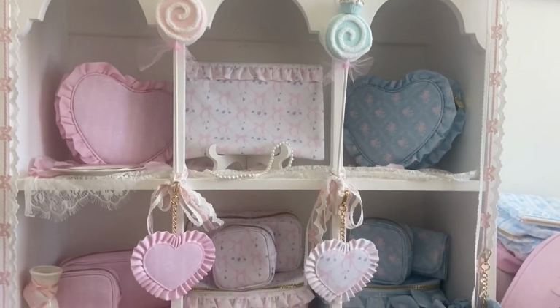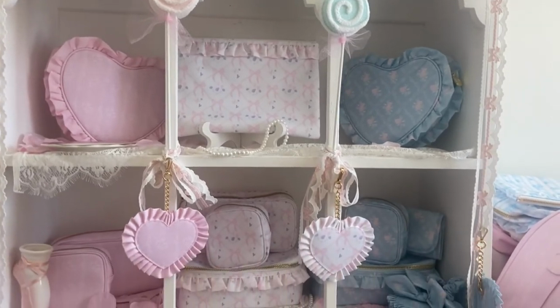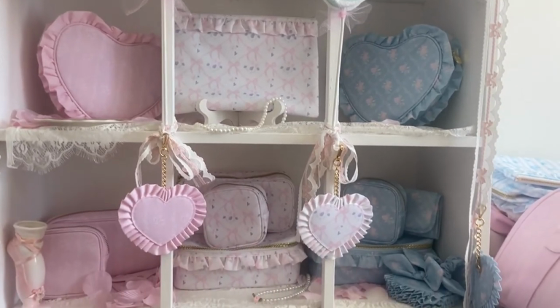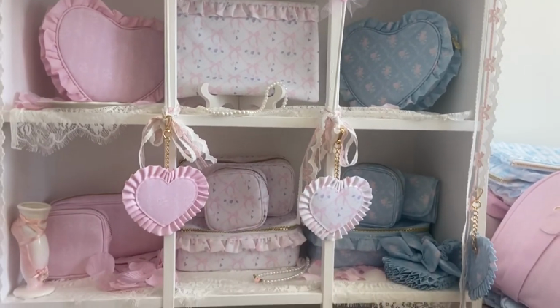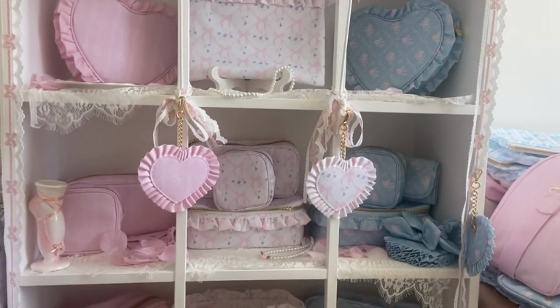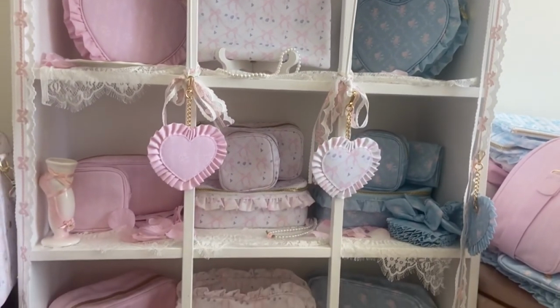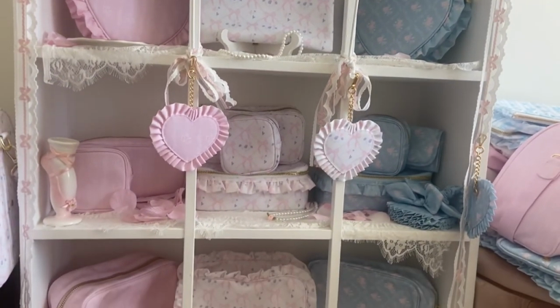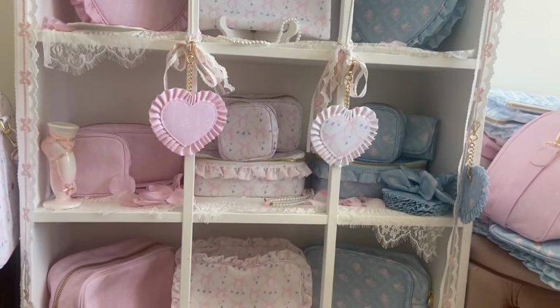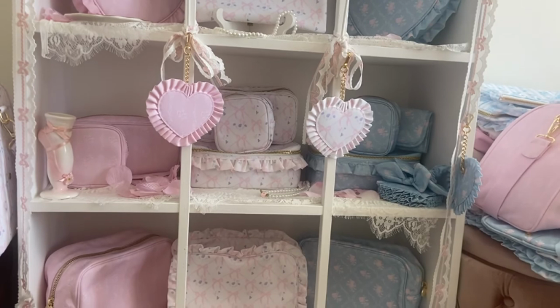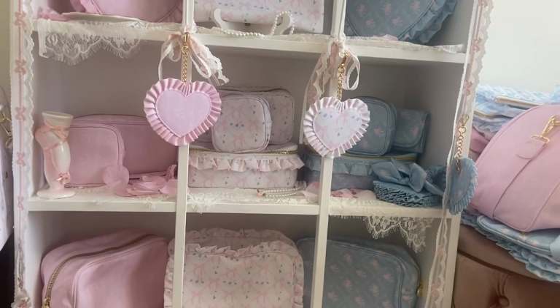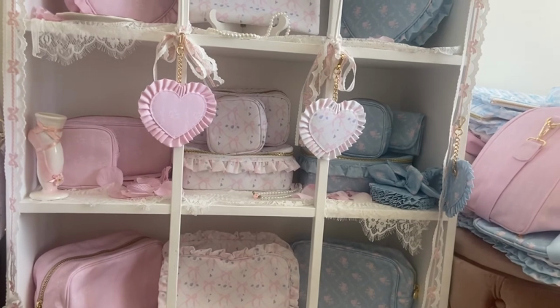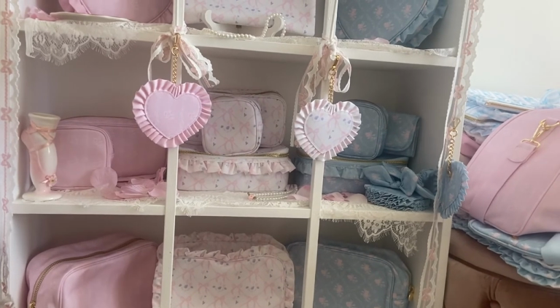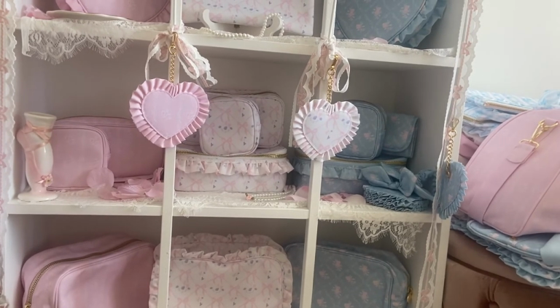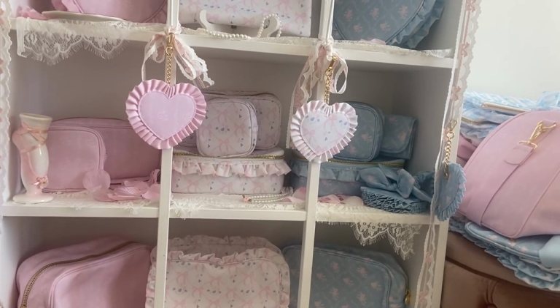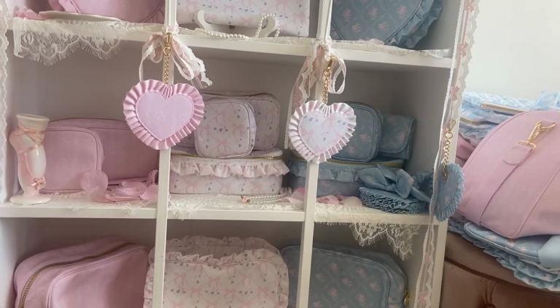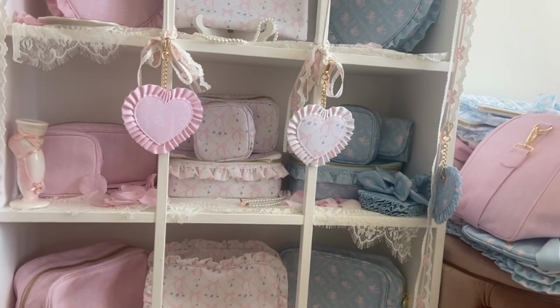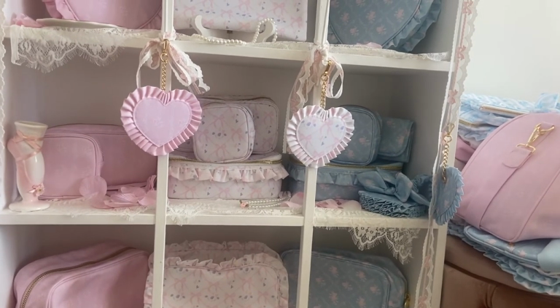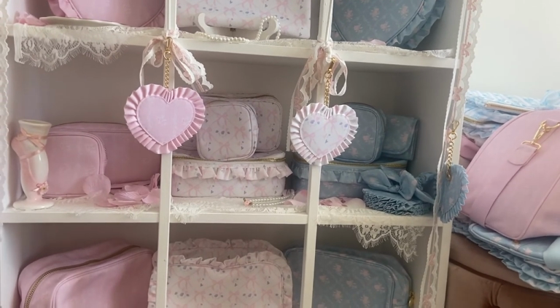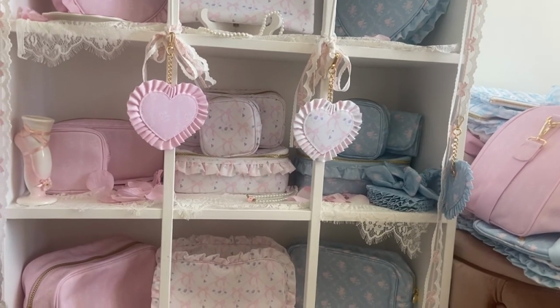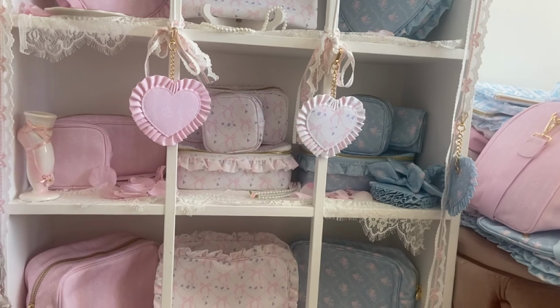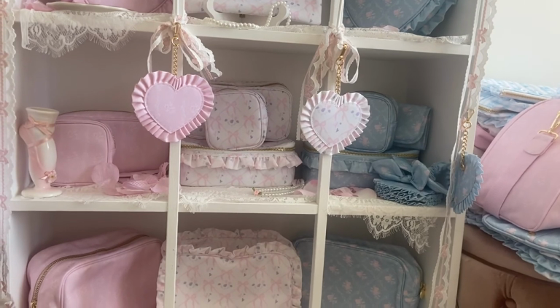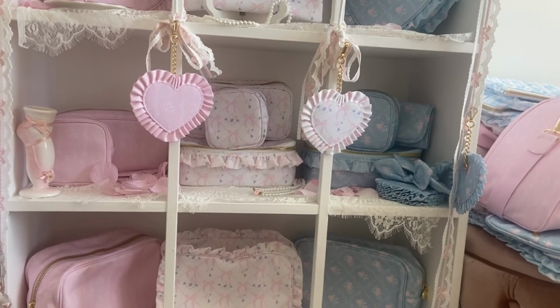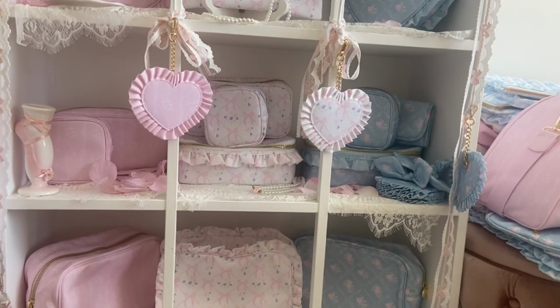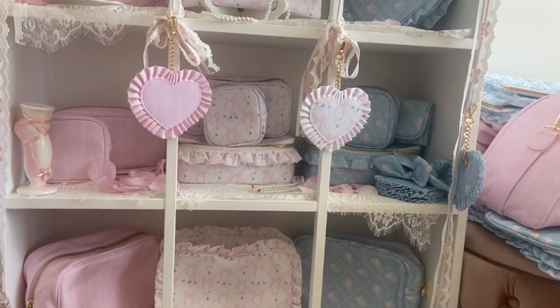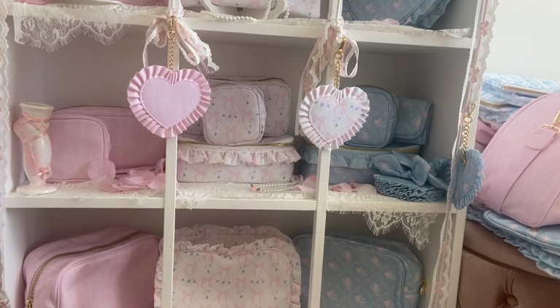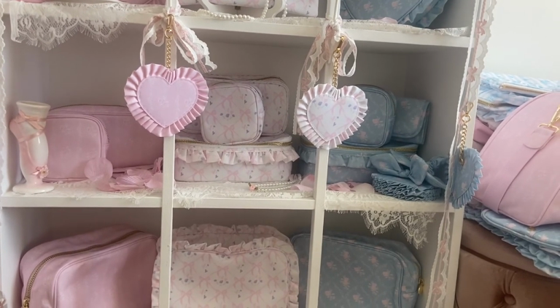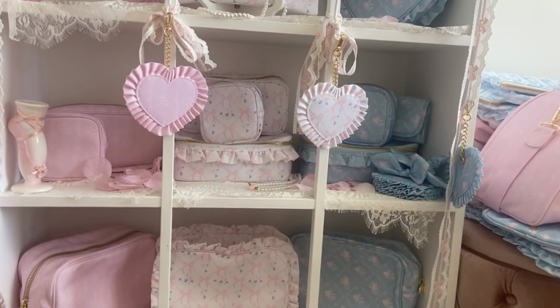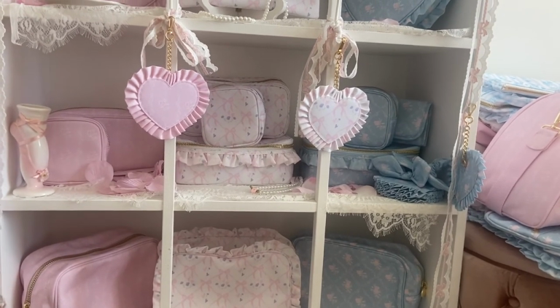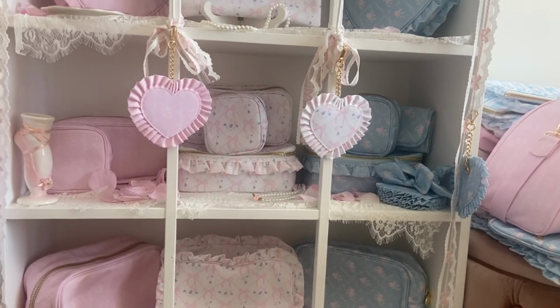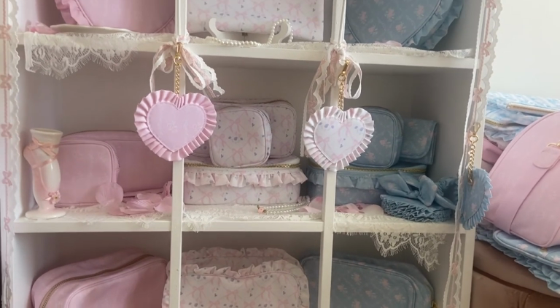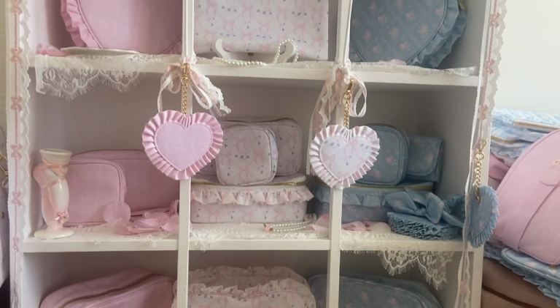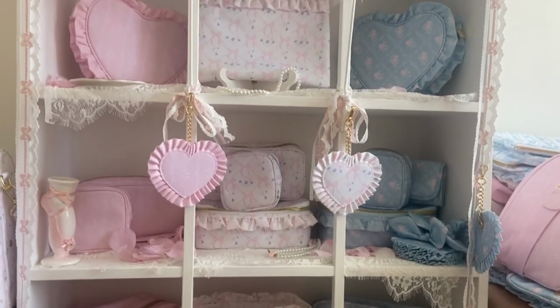I hope you enjoyed this video. I know it was kind of short, but I thought it'd be fun just to show you how I actually displayed everything that I showed in the haul. I hope you have a really great day. I will link my Instagram and my TikTok below so you can check out more of my videos.